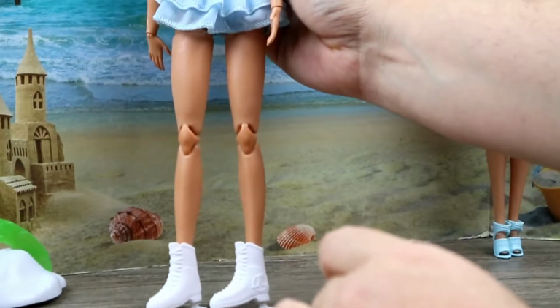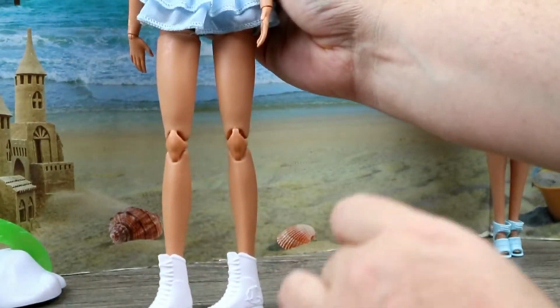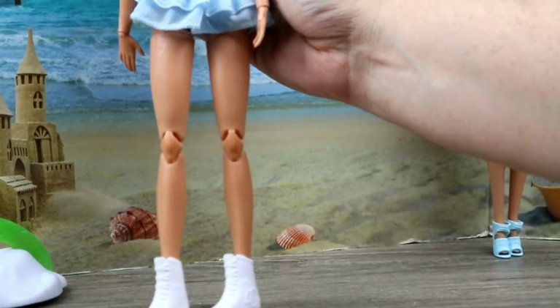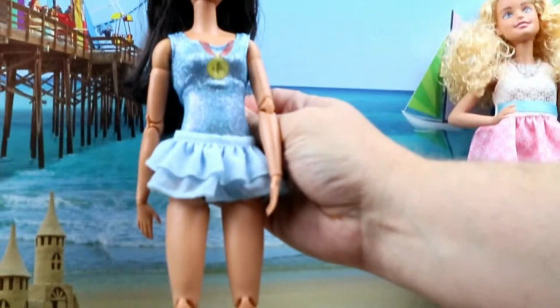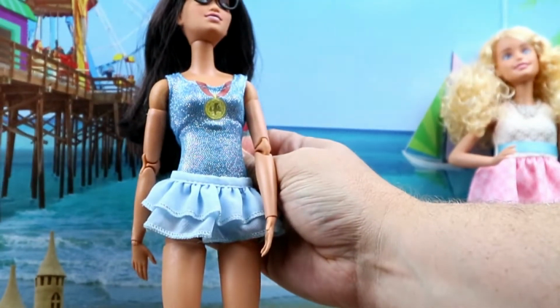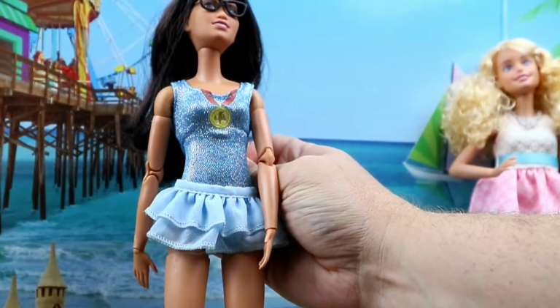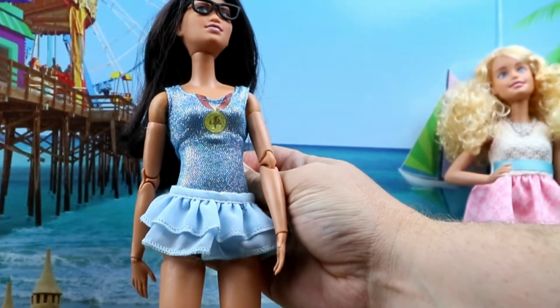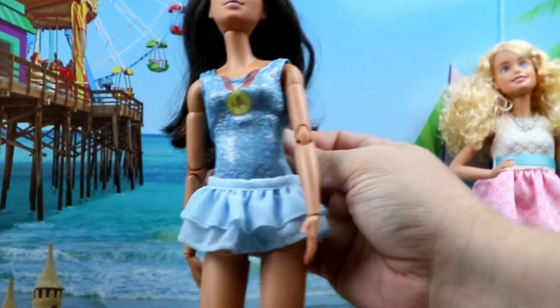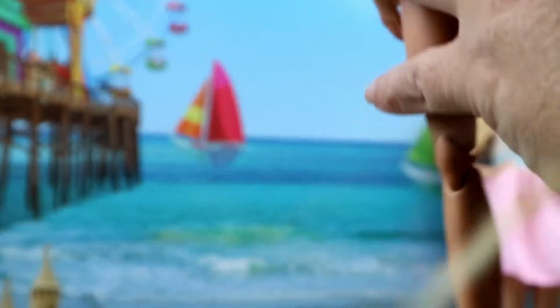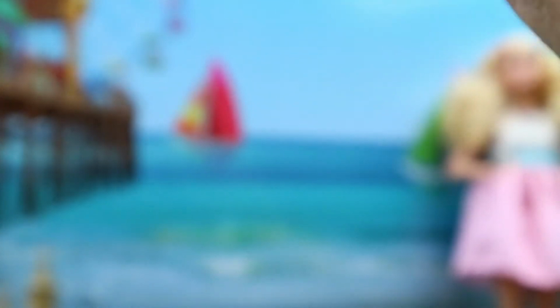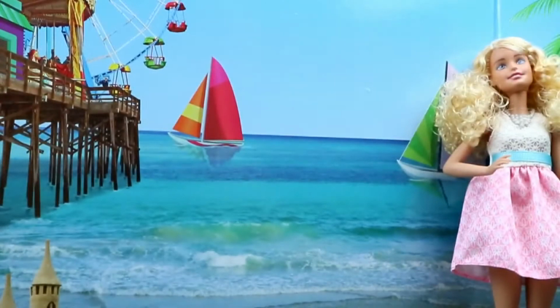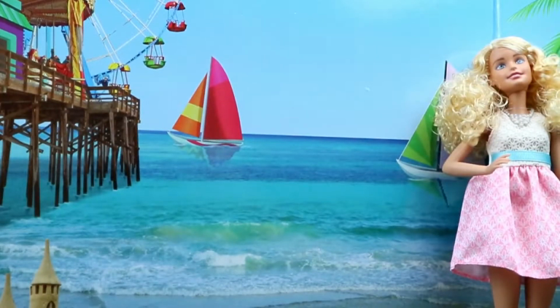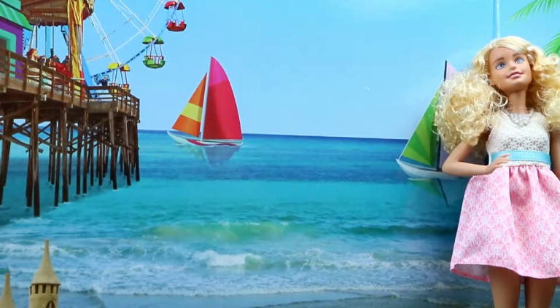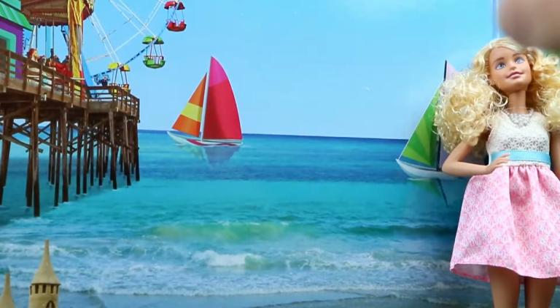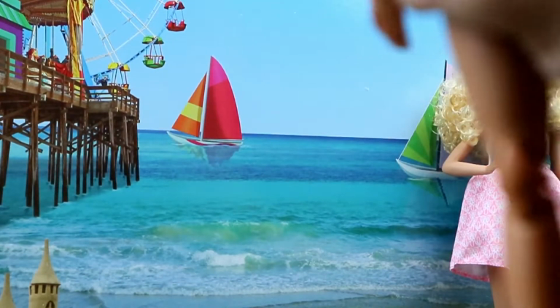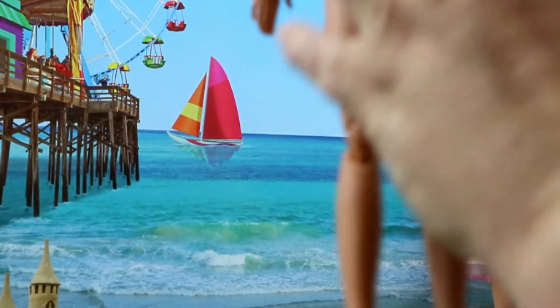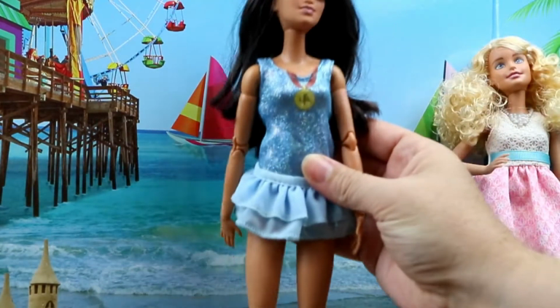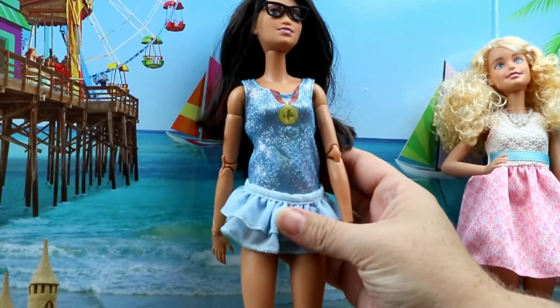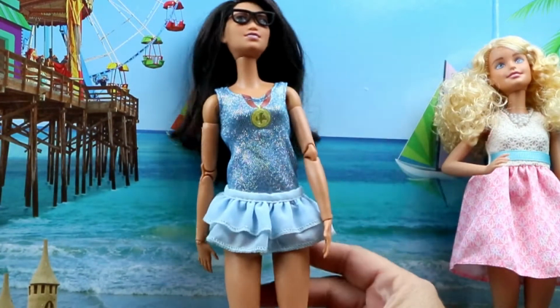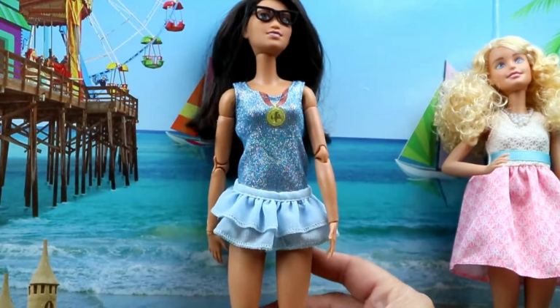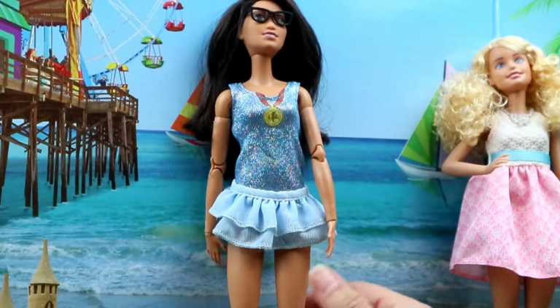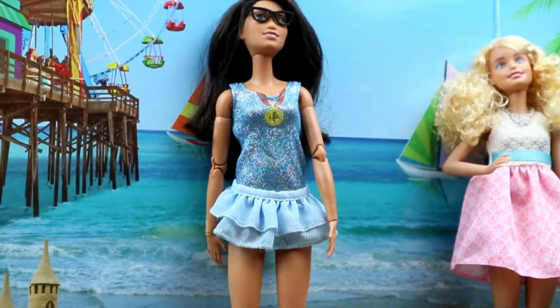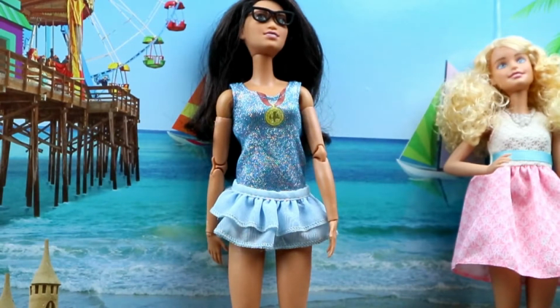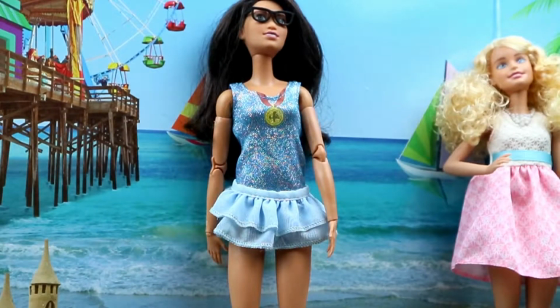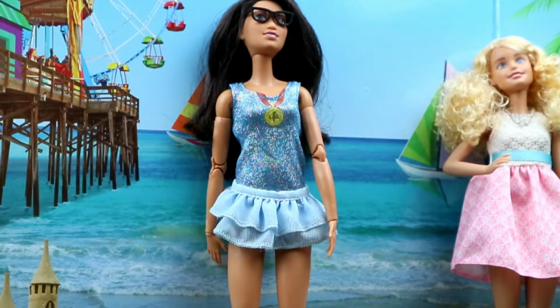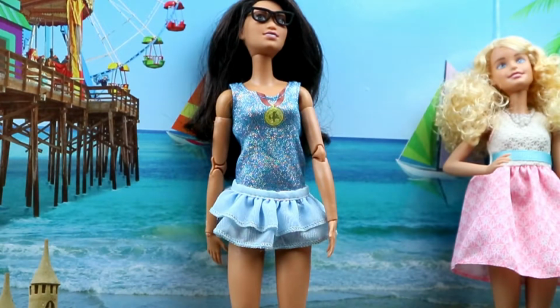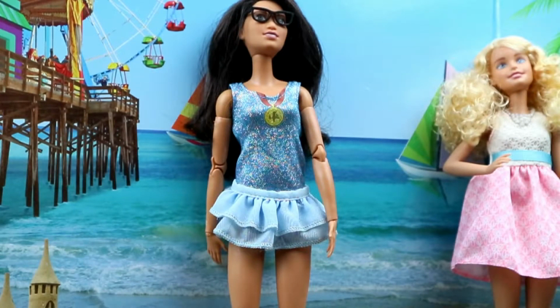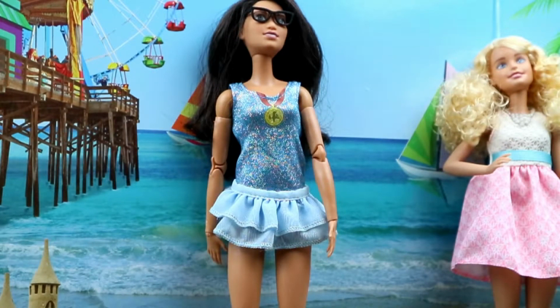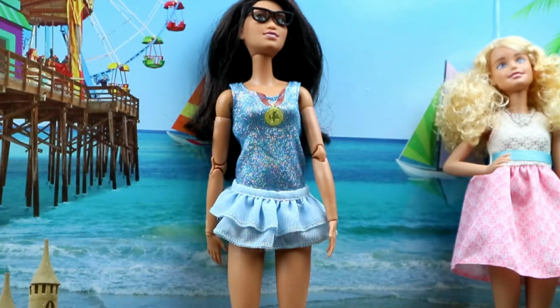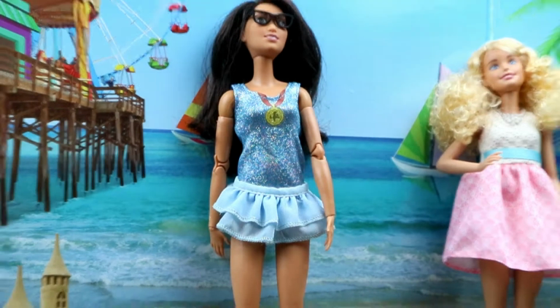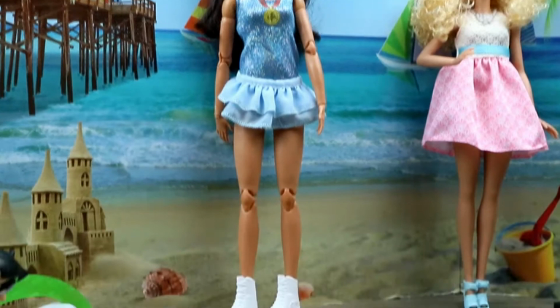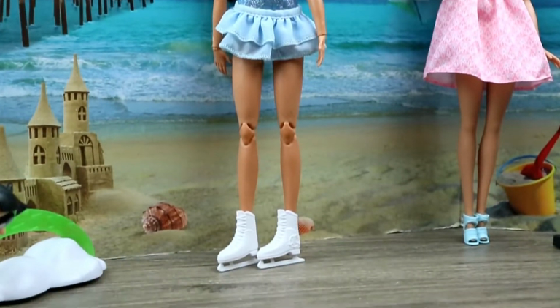If you pull it back, it looks tight and it looks perfect for her. I'm not telling you to go buy these outfits just for Barbie, but it can work. You can make it work.